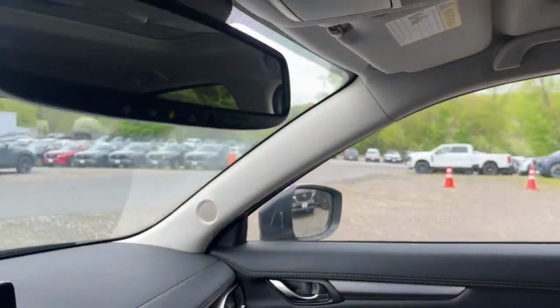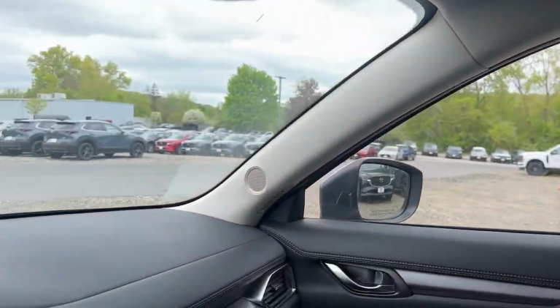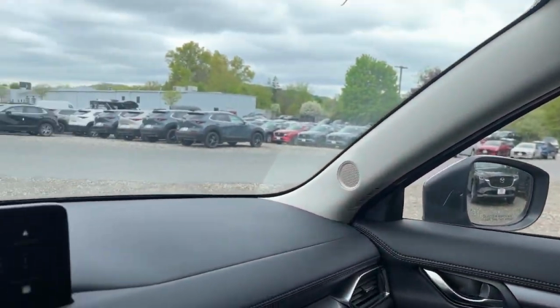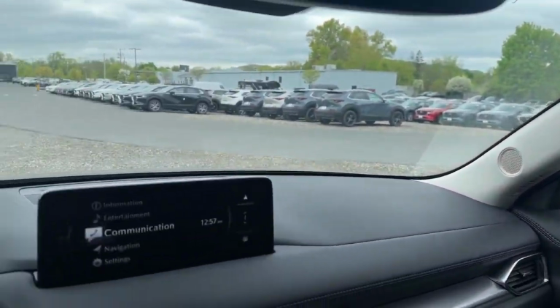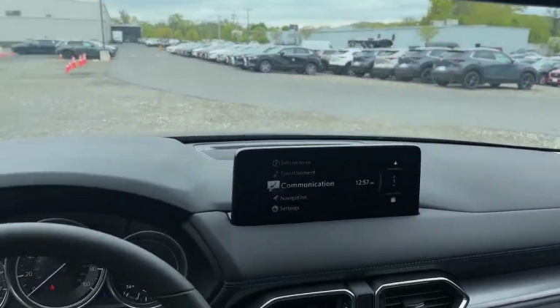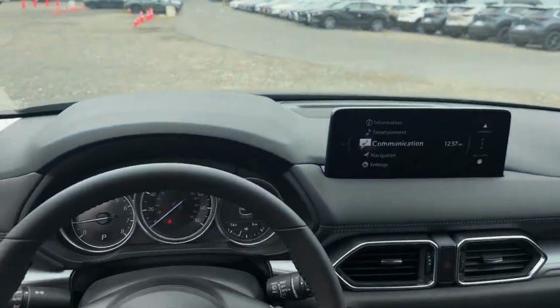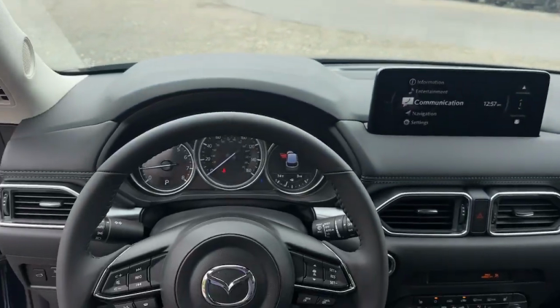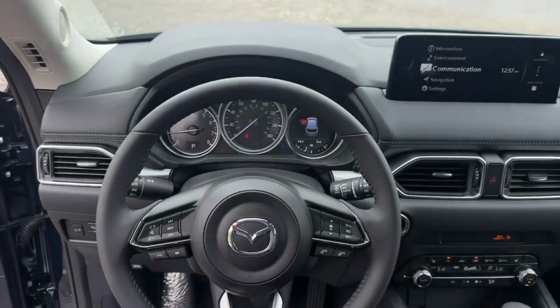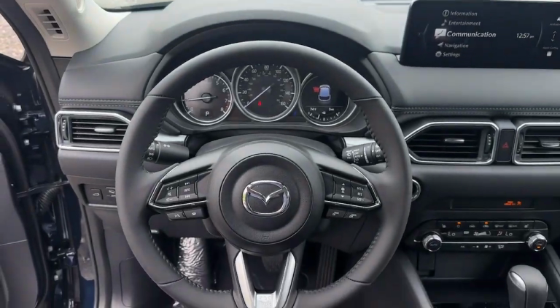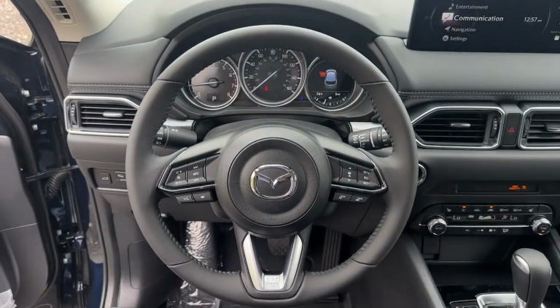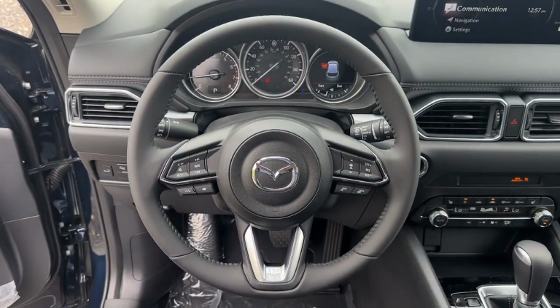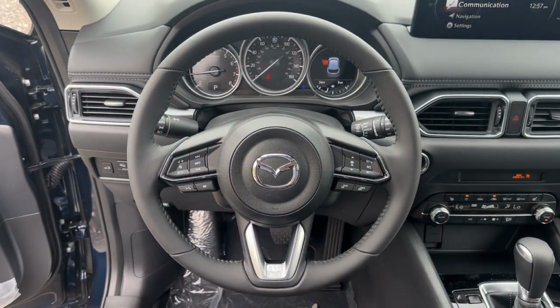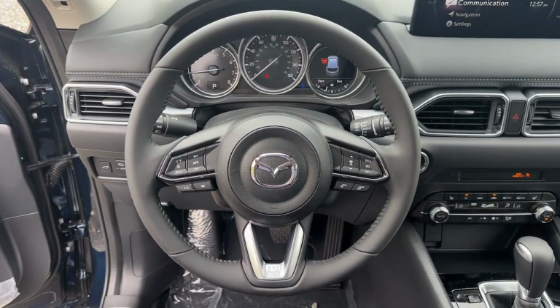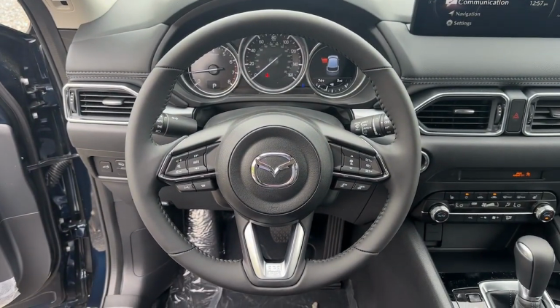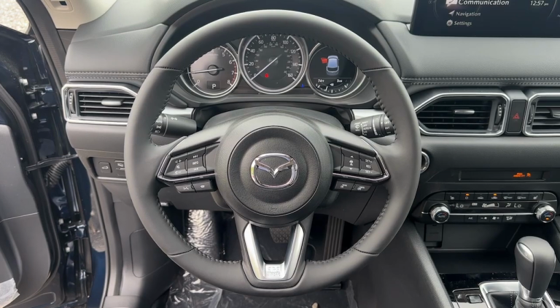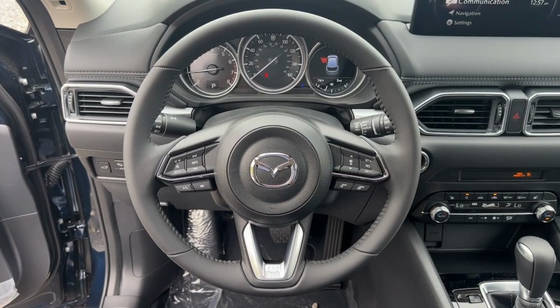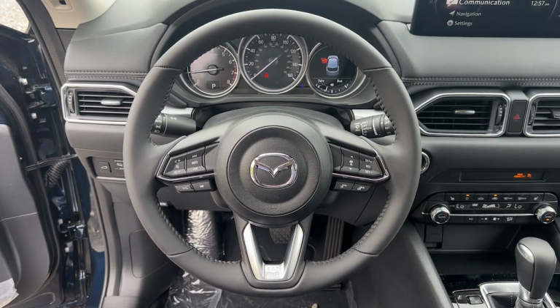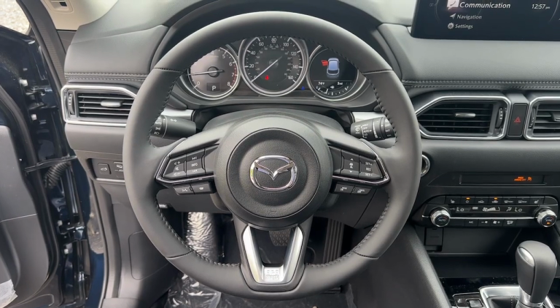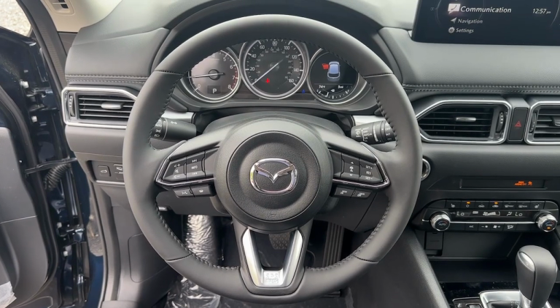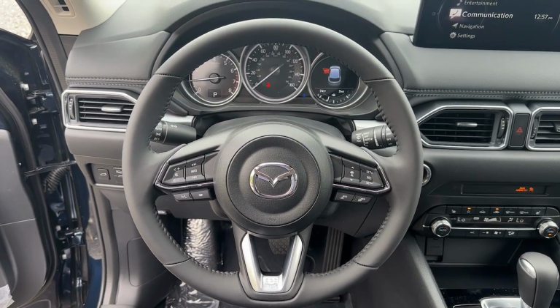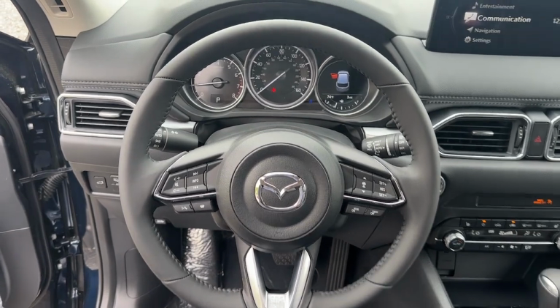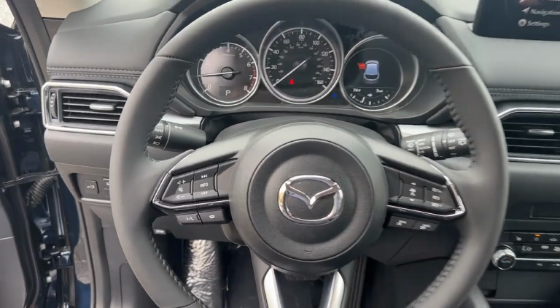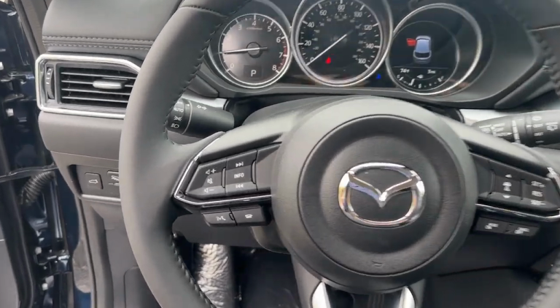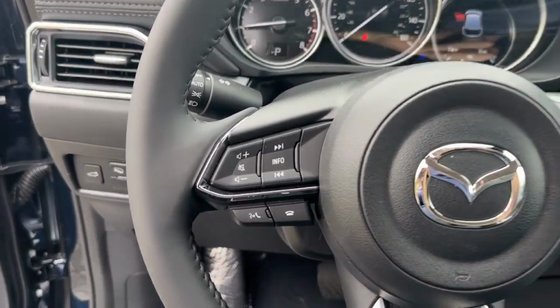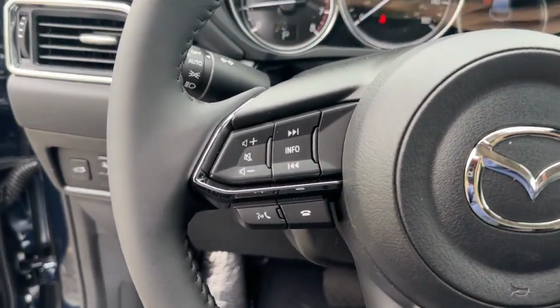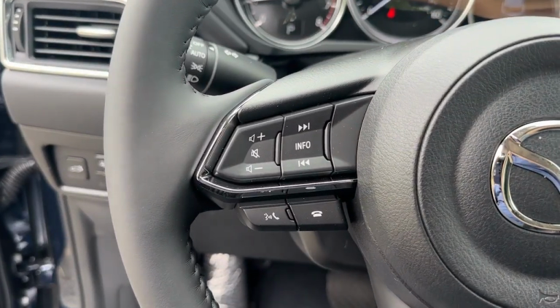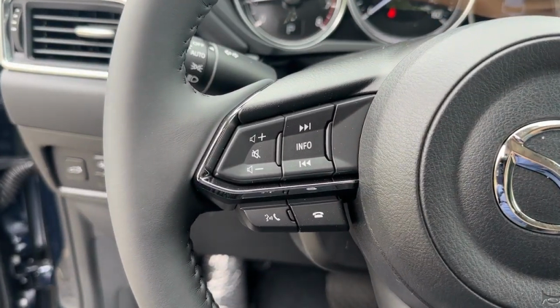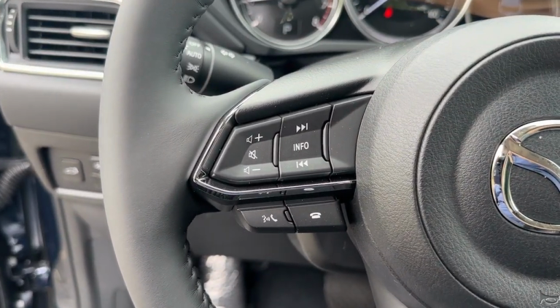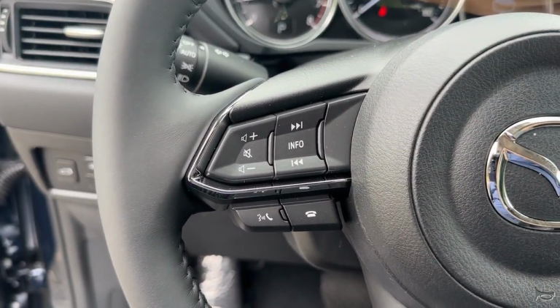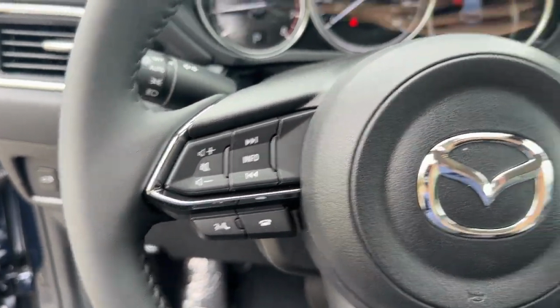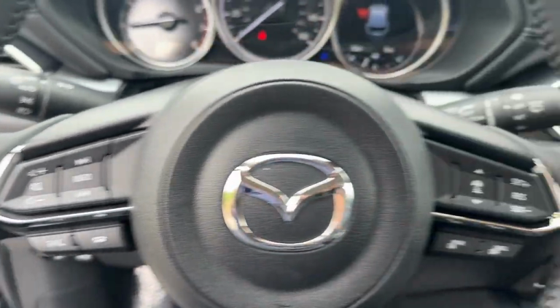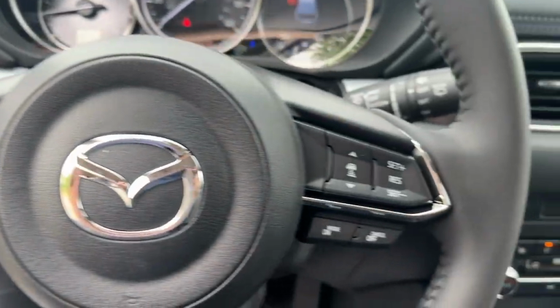Backup camera, power passenger seat, power liftgate, dual zone AC, blind spot monitor, power driver seat, and alarm.